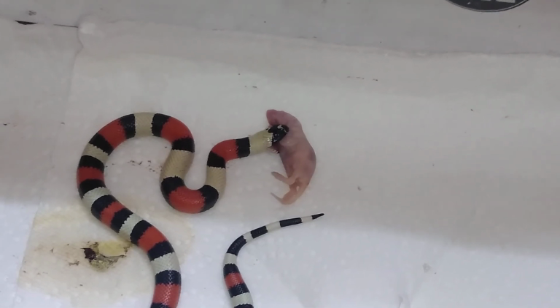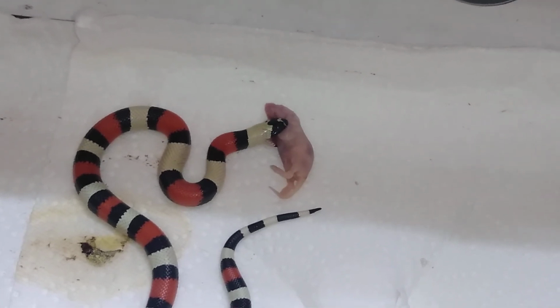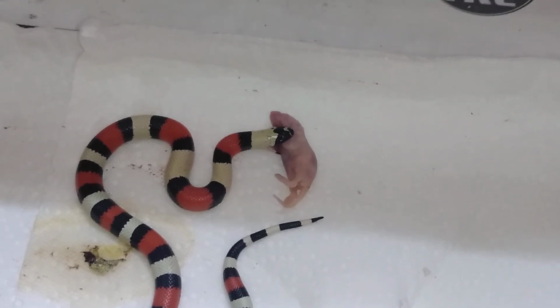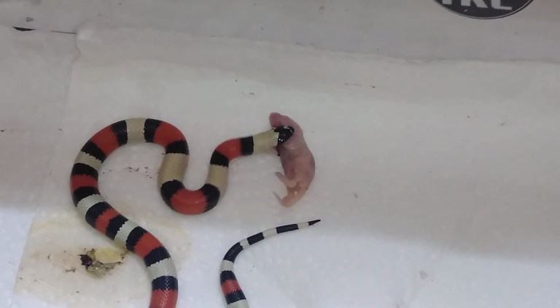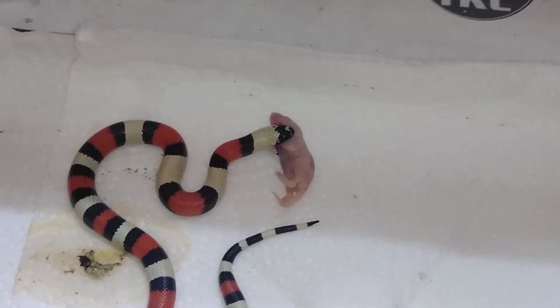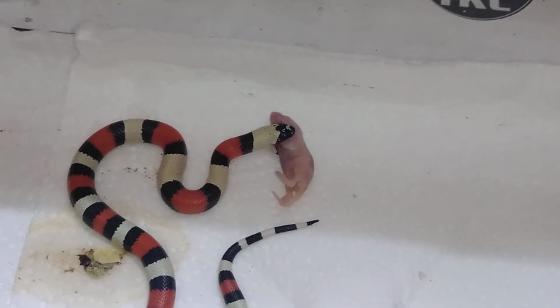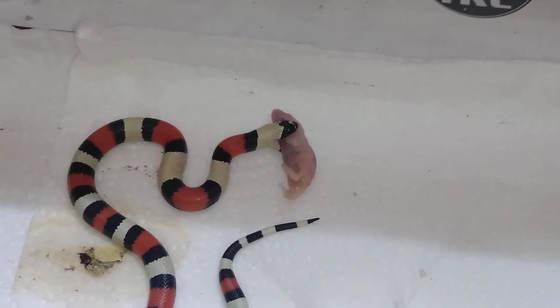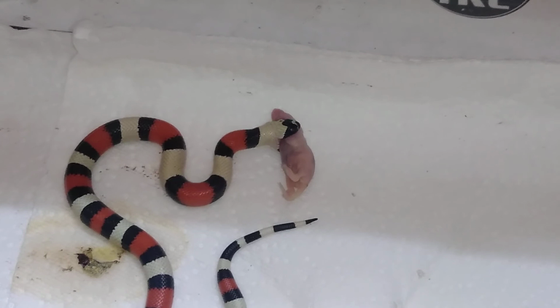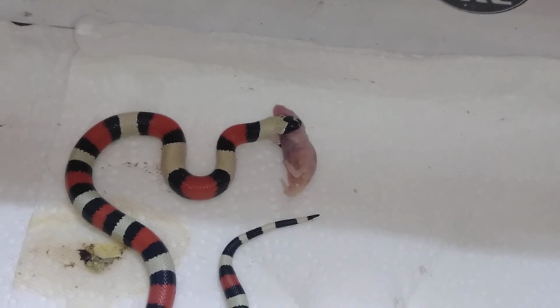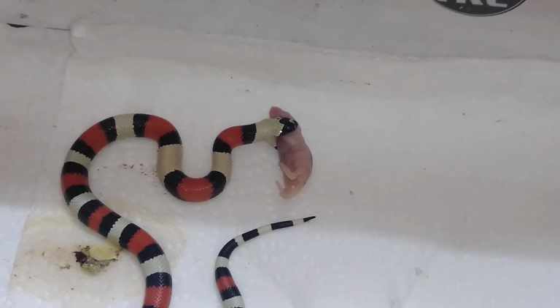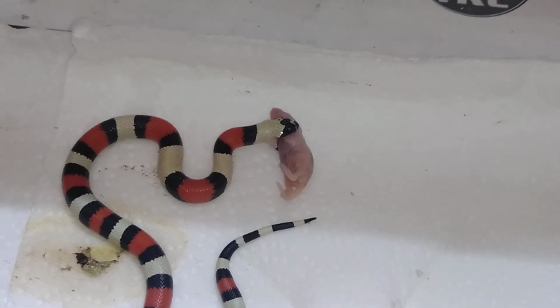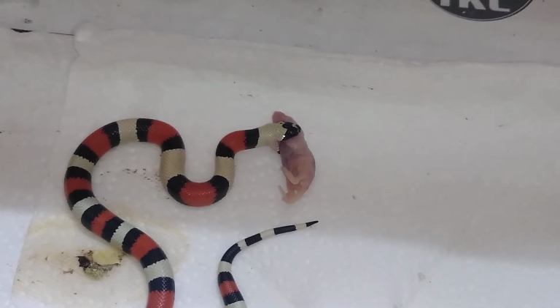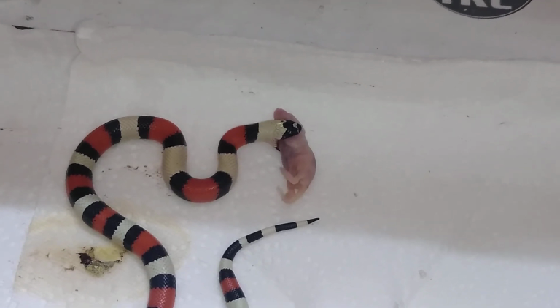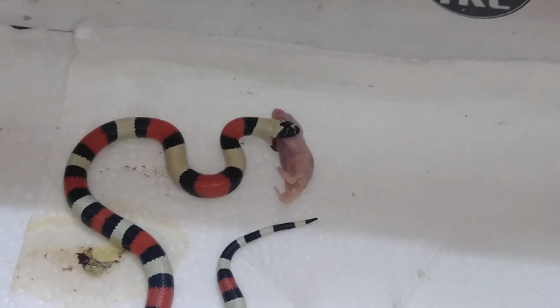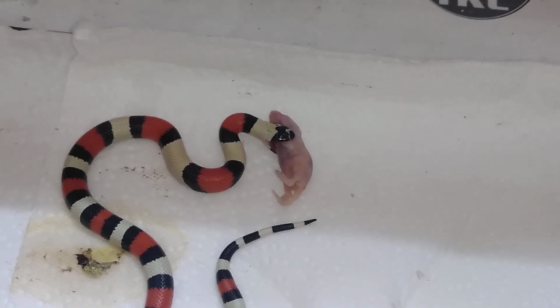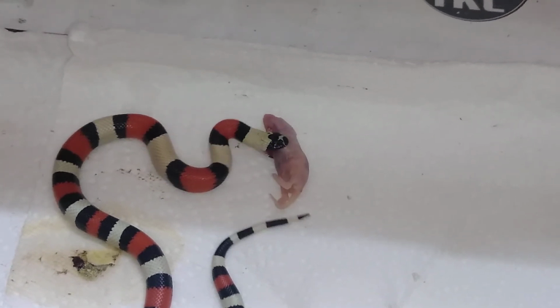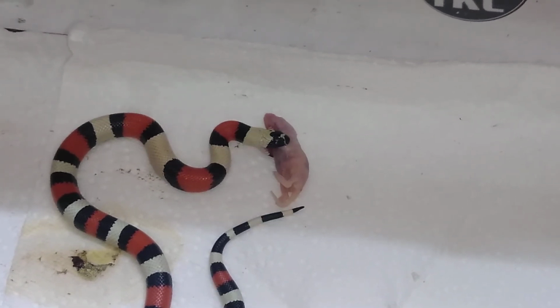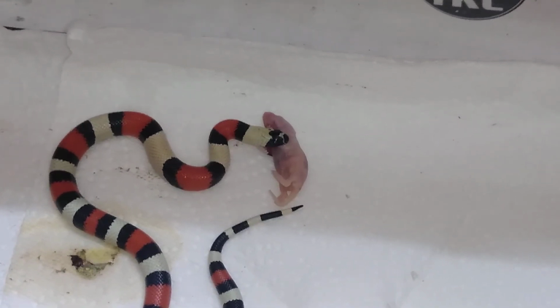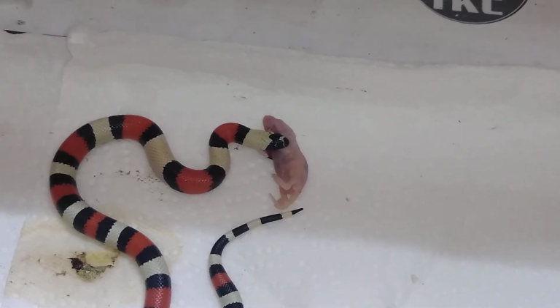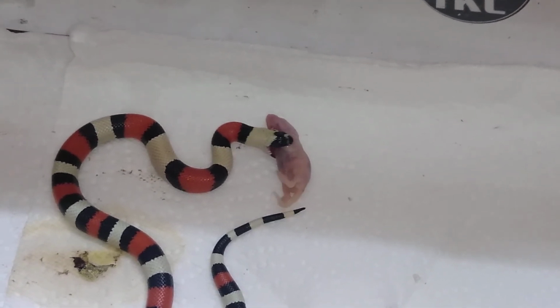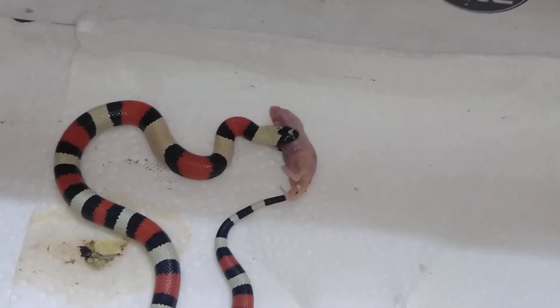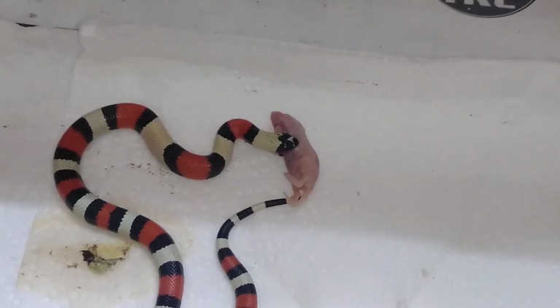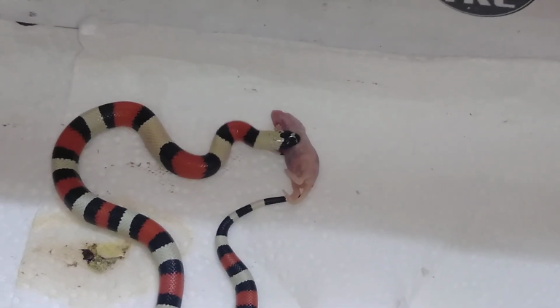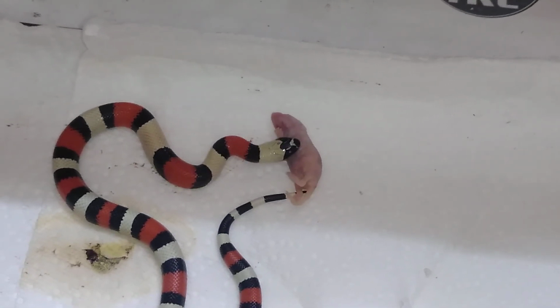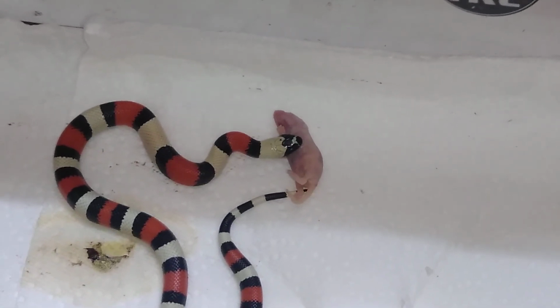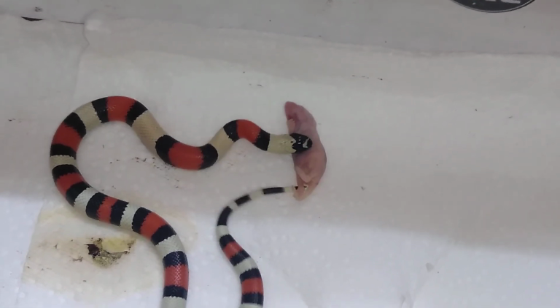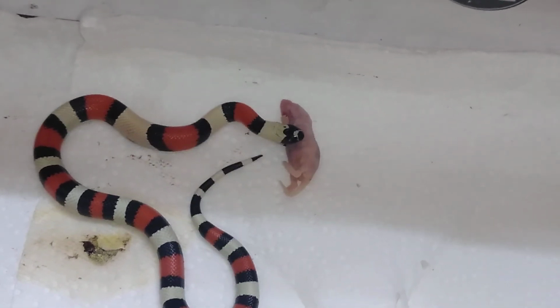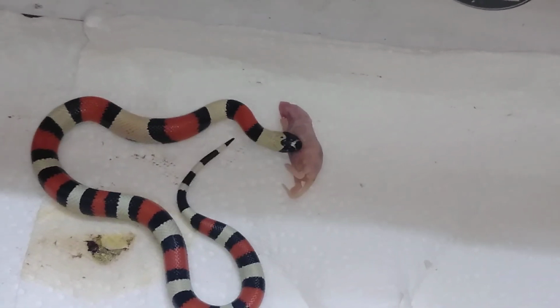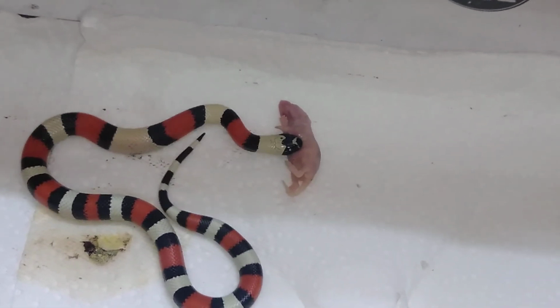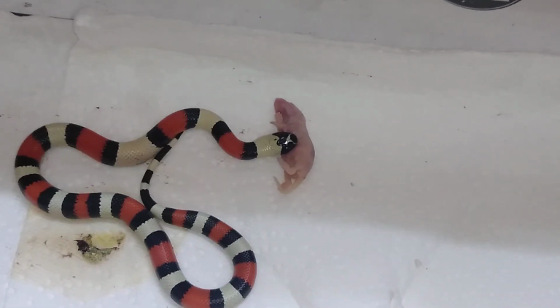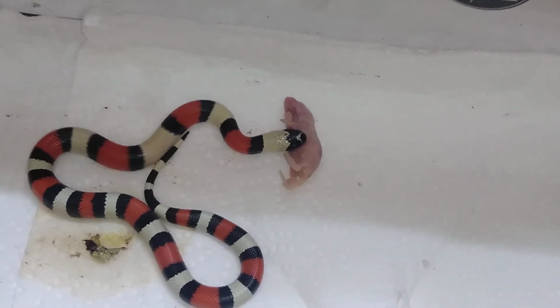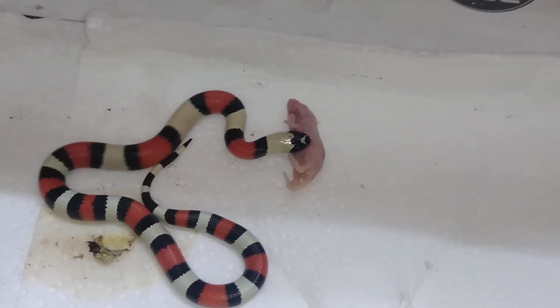That has been the update on my female Pueblan milk snake. I hope you enjoyed it — give it a thumbs up and leave a comment if you did. If you haven't subscribed, please do that. As always, take care of yourselves and each other. Have a great day or a great night wherever you are. God bless you.